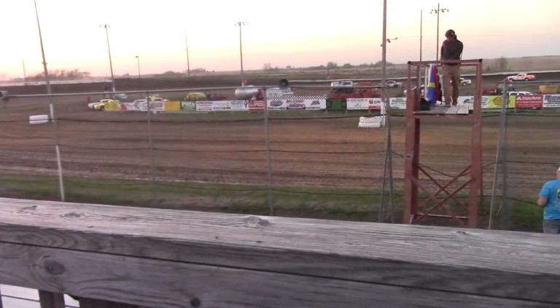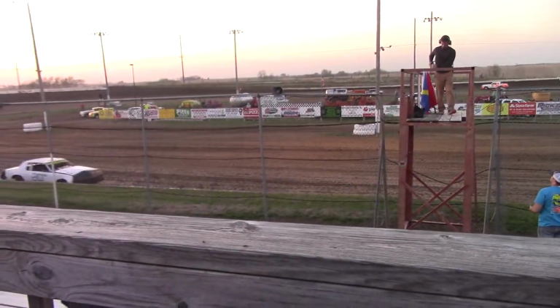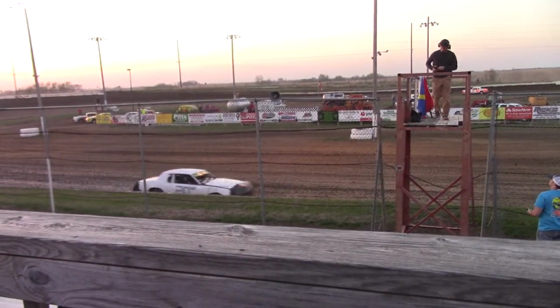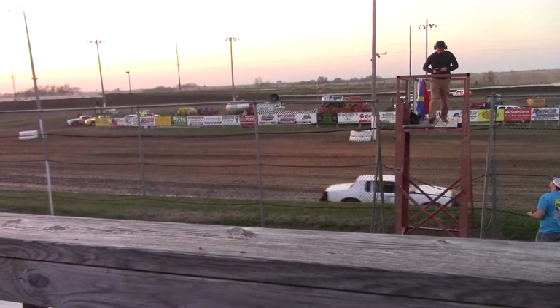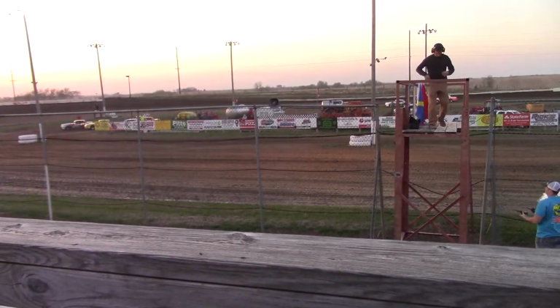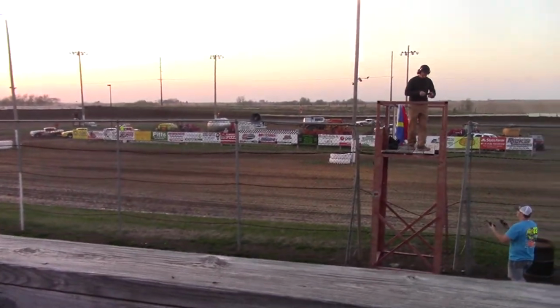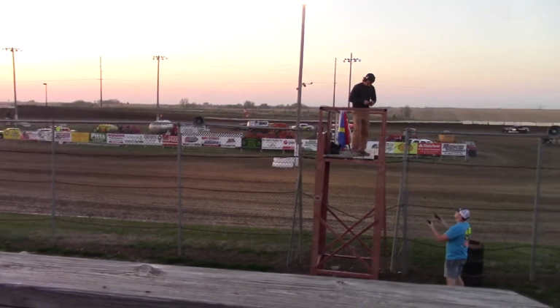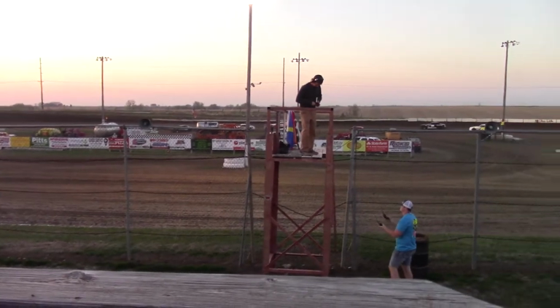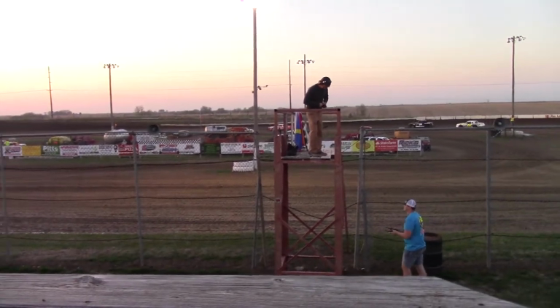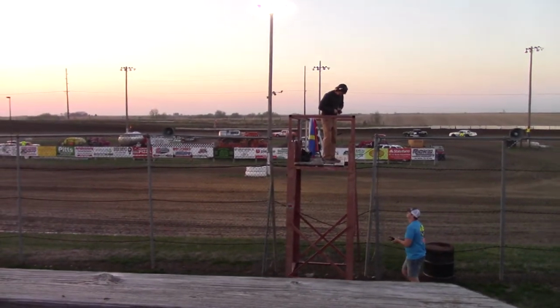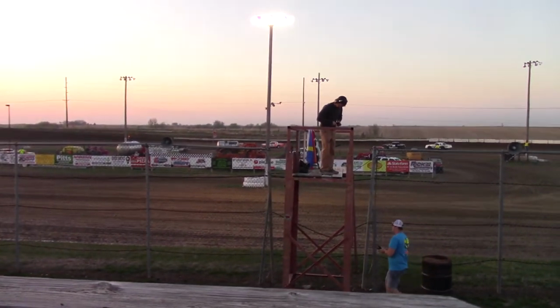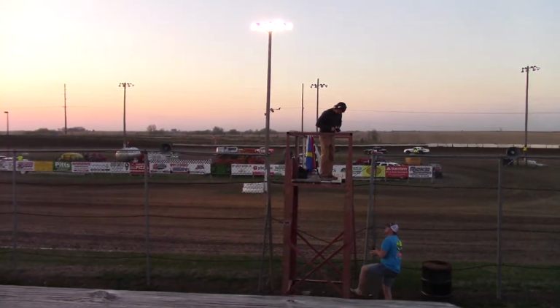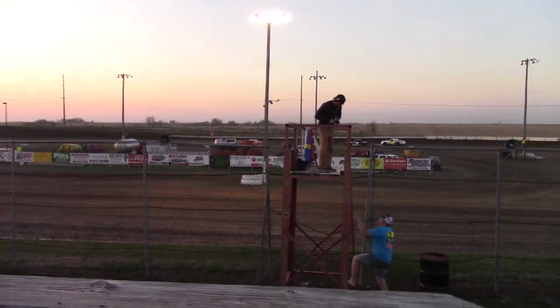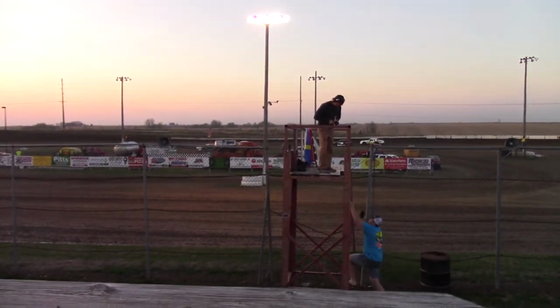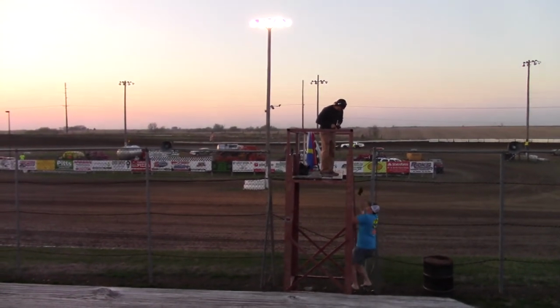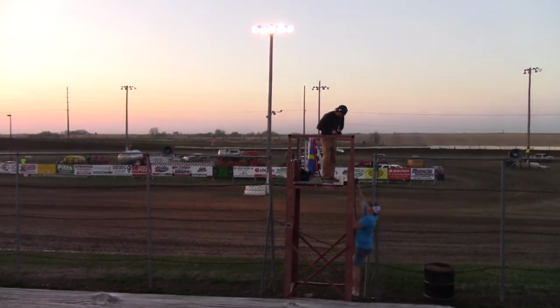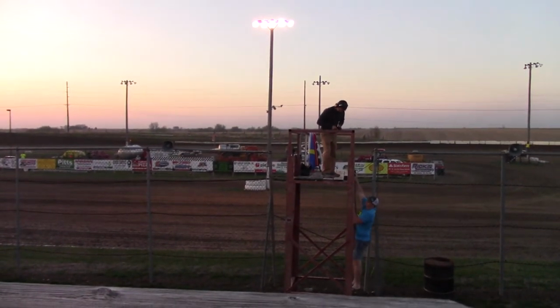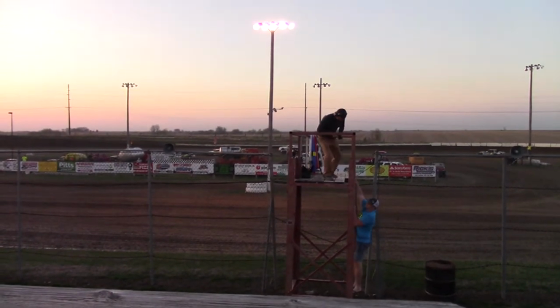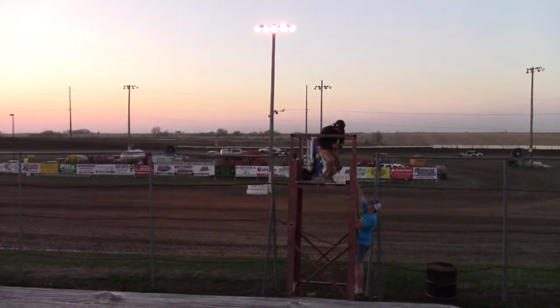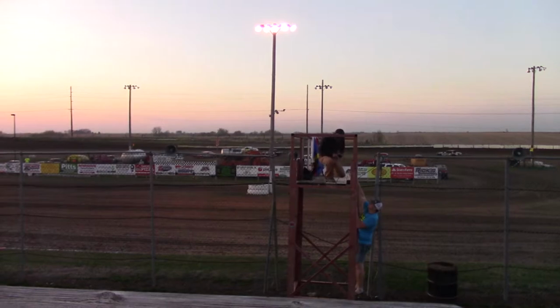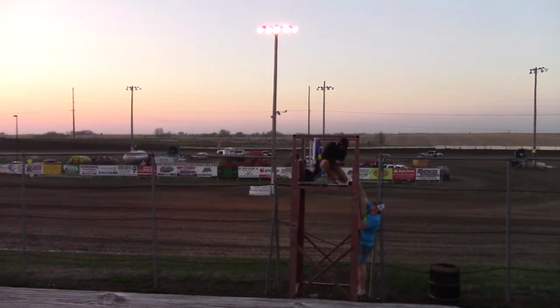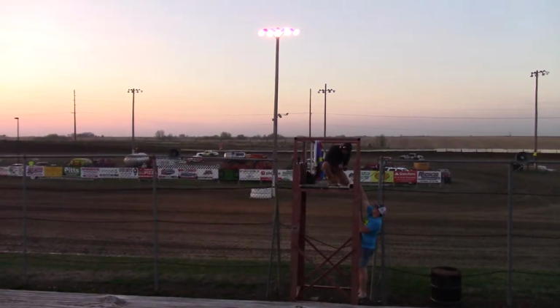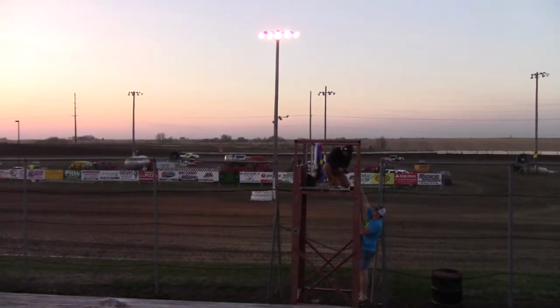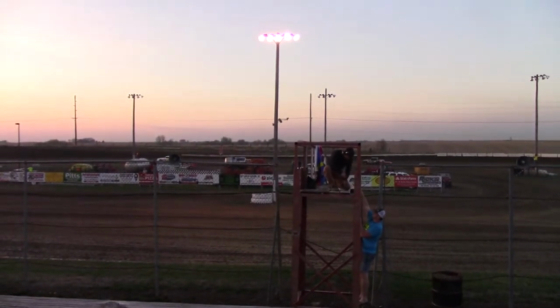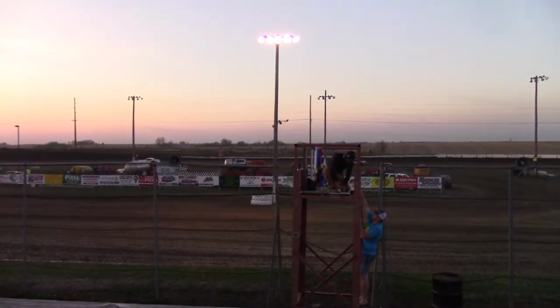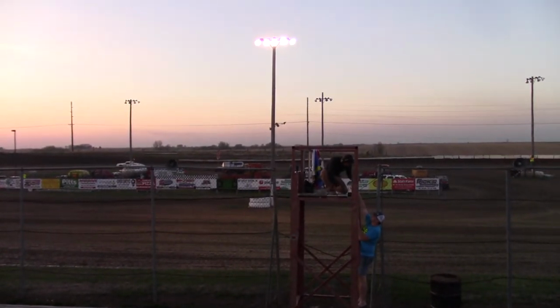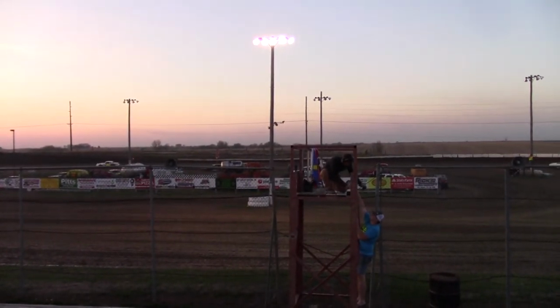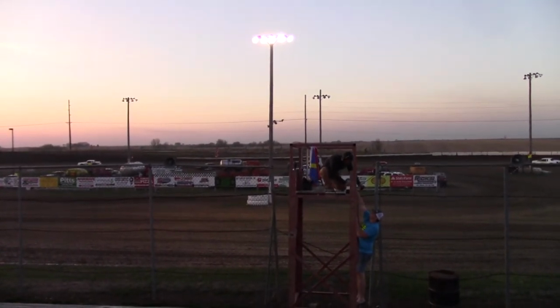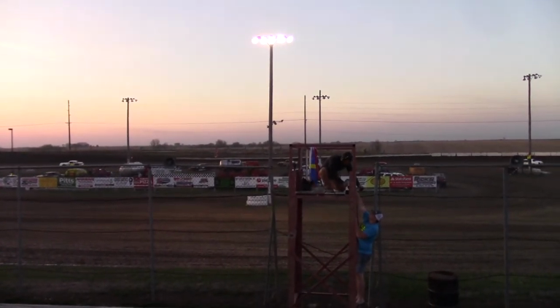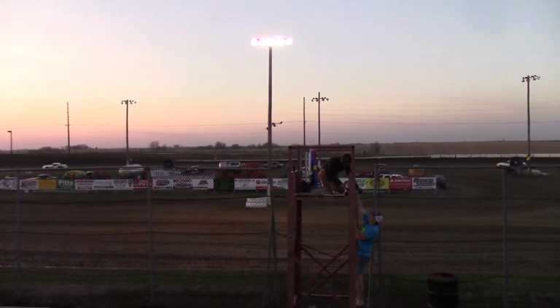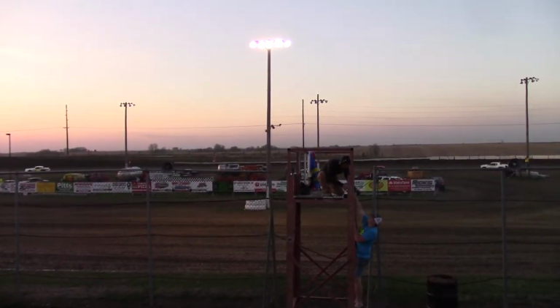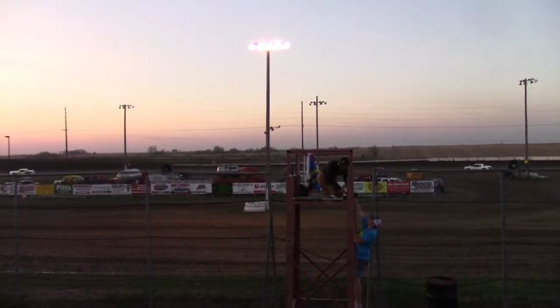Matt, here it goes. Fourth. Third with the 12 of Corbin North. Second, the two of Cory Madden. And picking up the win, the 13 of Dylan Nelson.